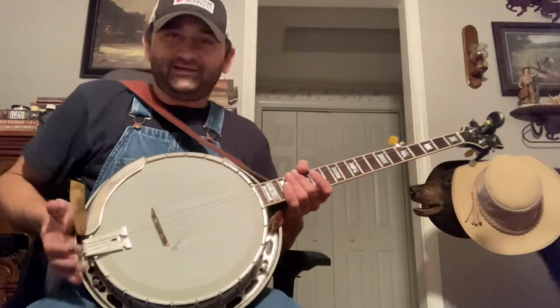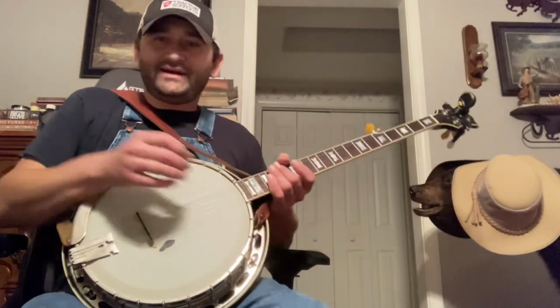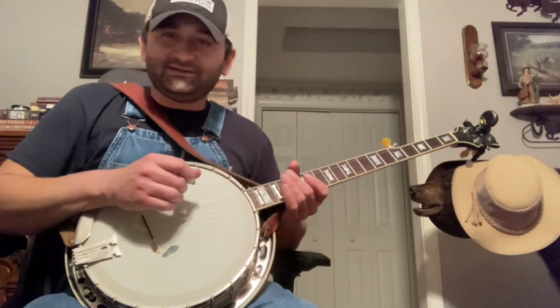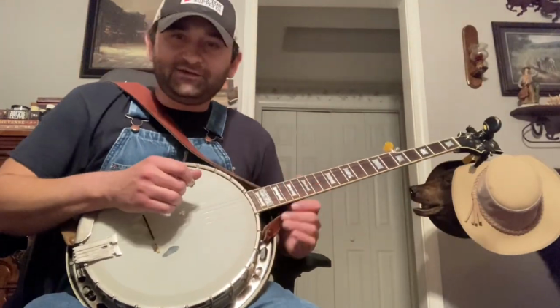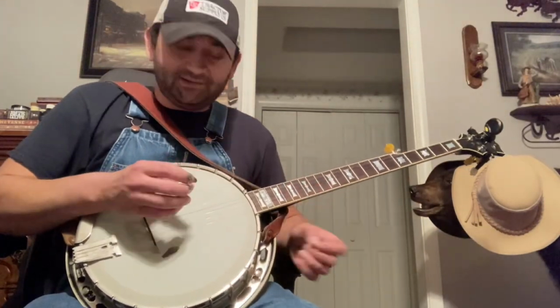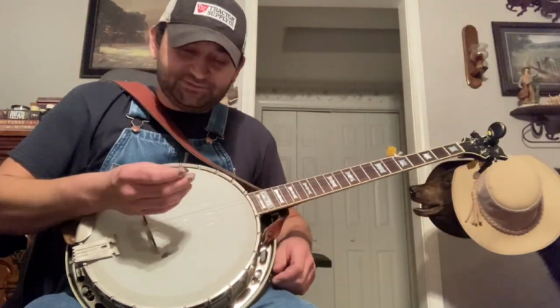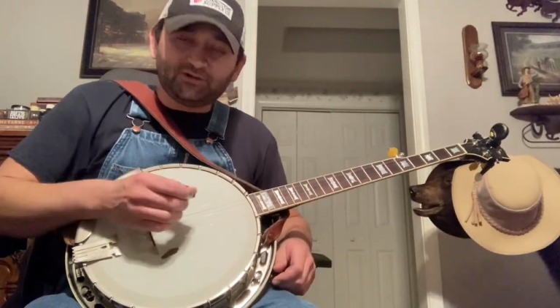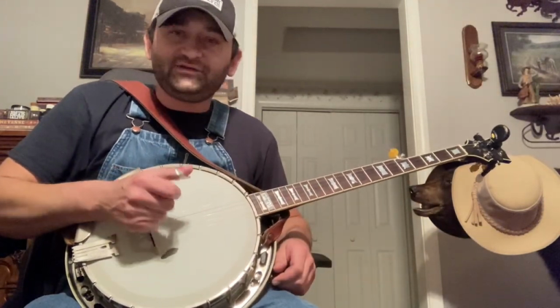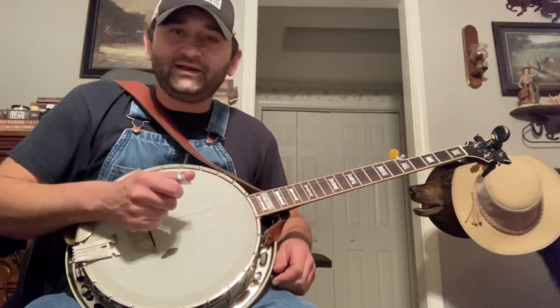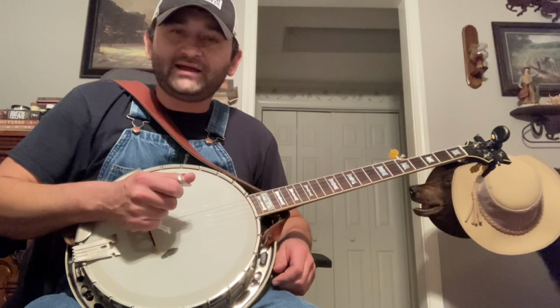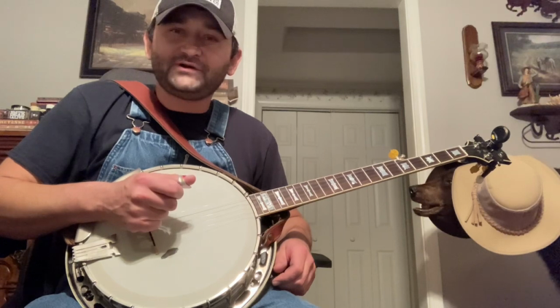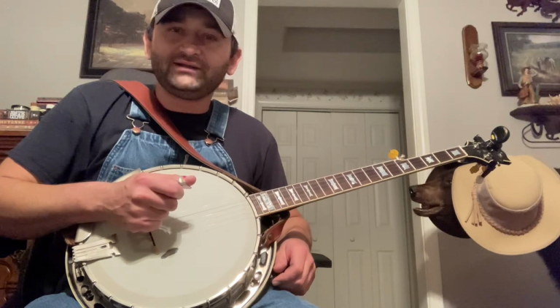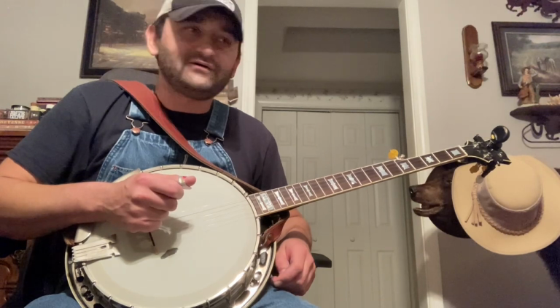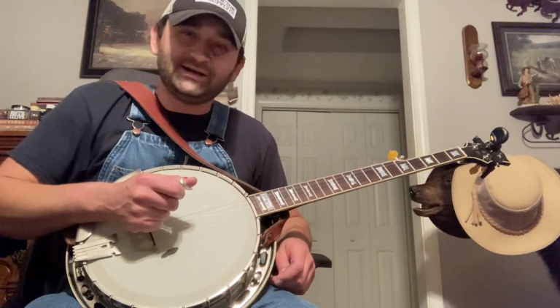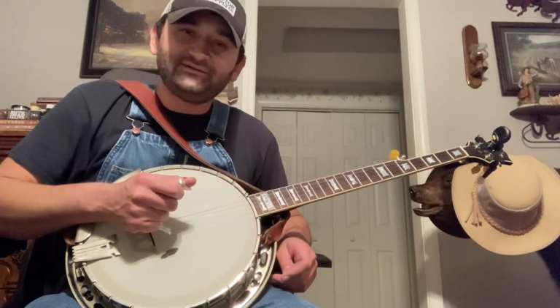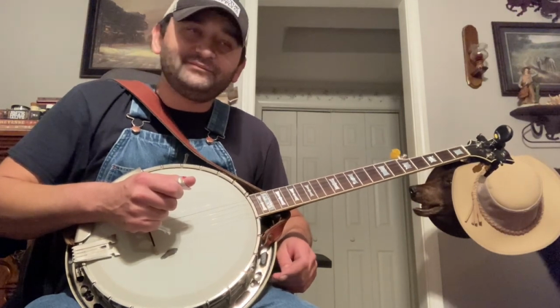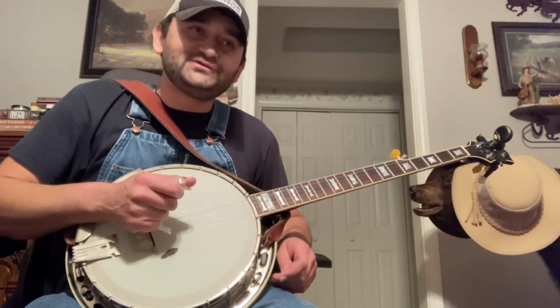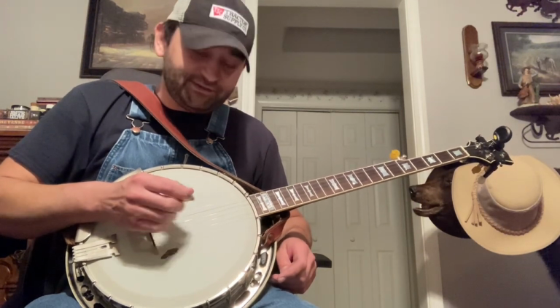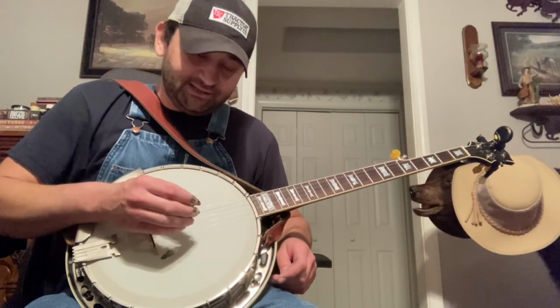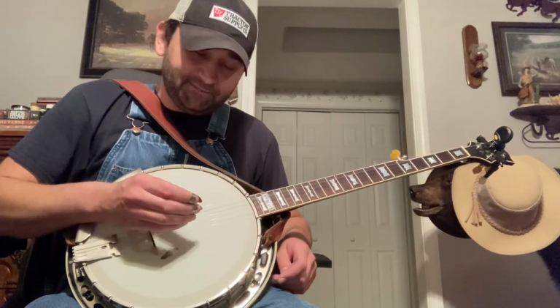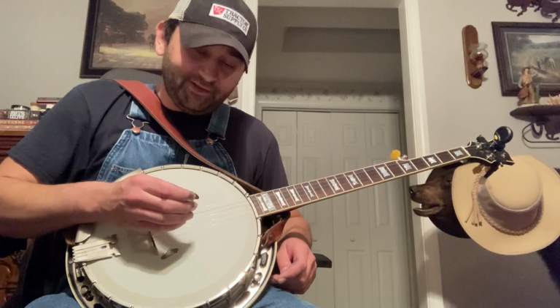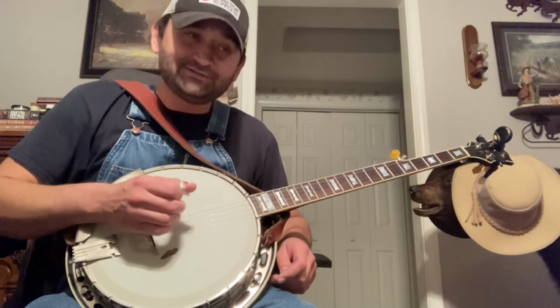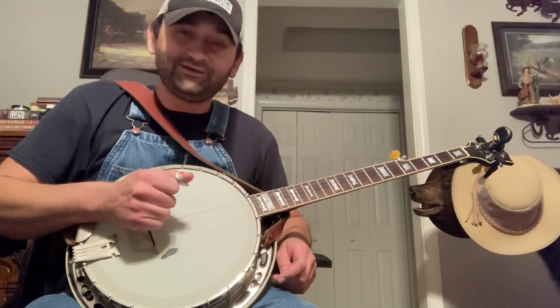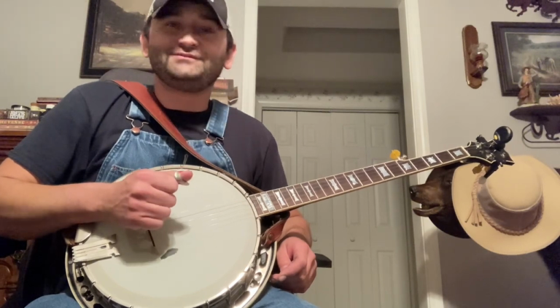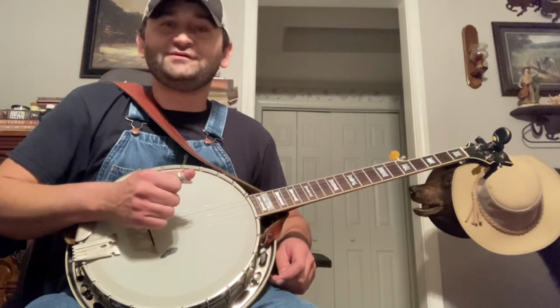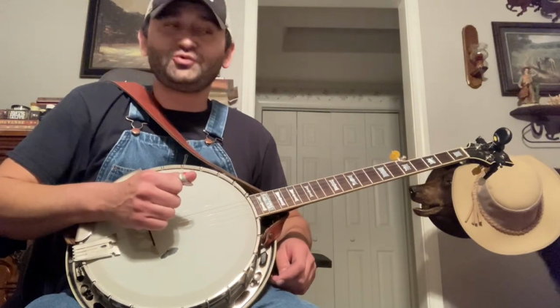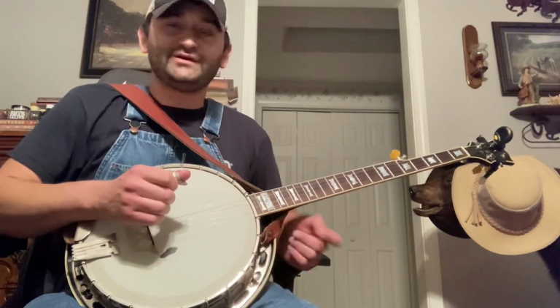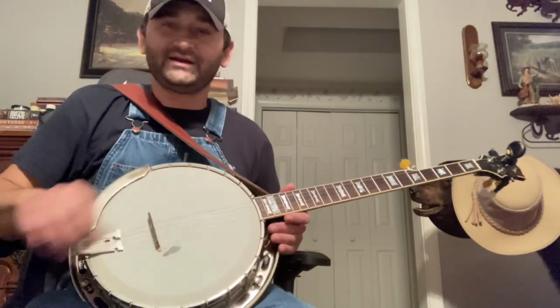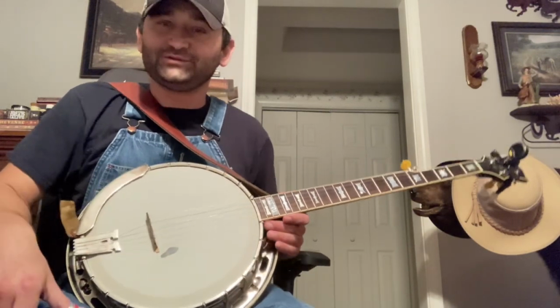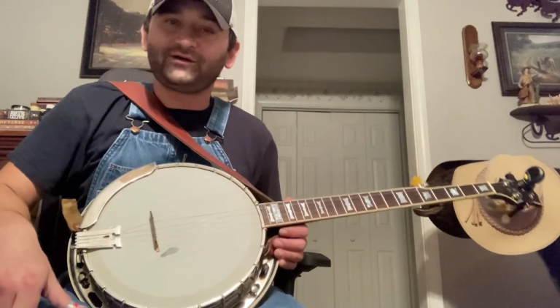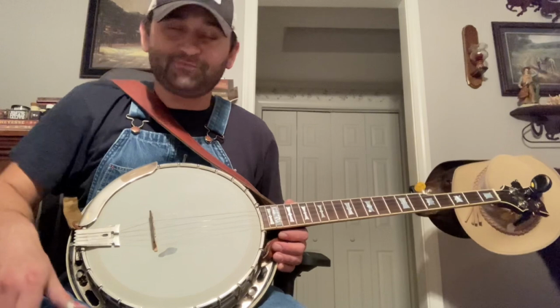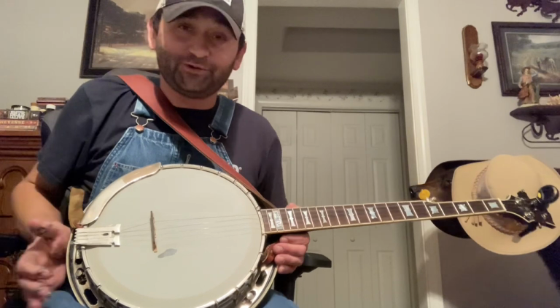Hey everybody, it's Heath Eiford here. I just wanted to make a quick video. I had somebody ask me a question about a lick on Hard Times, a banjo tune by Ralph Stanley, and I thought this would be a good opportunity to make a quick video just to break down this little part because it can be a booger bear.